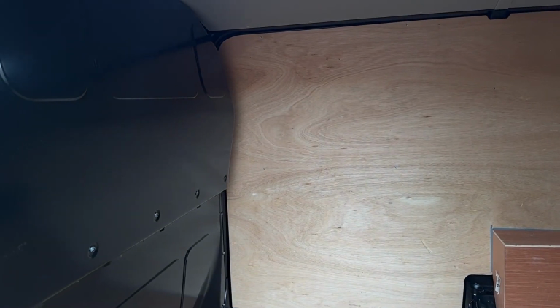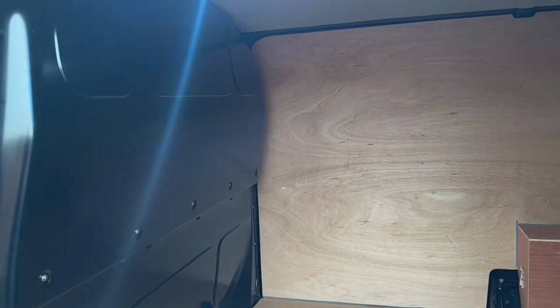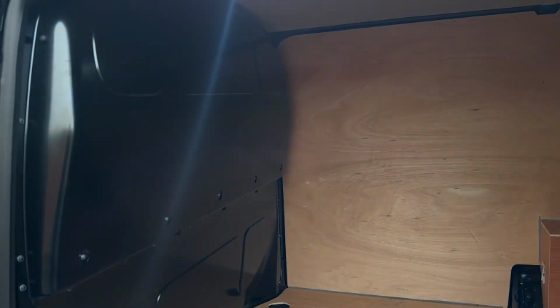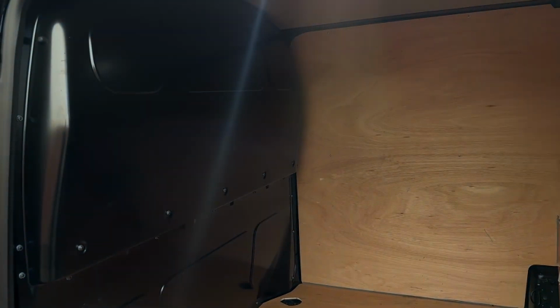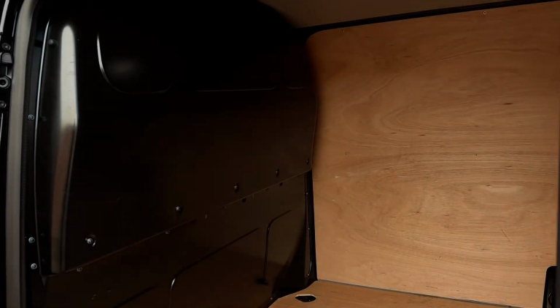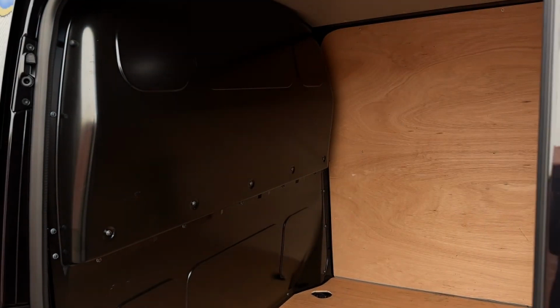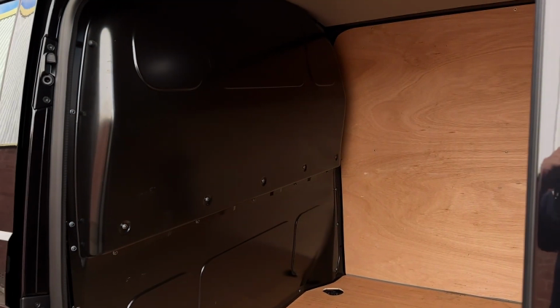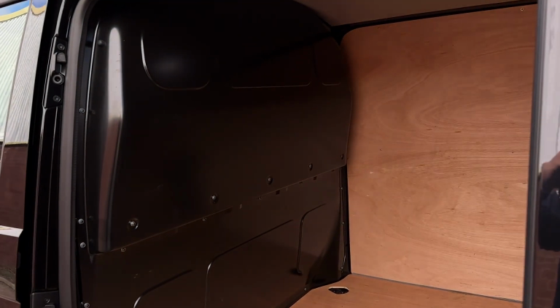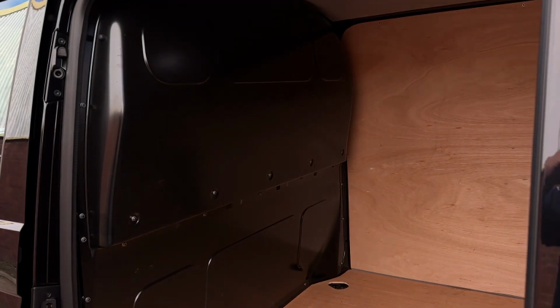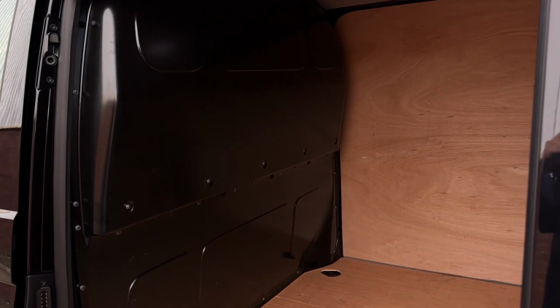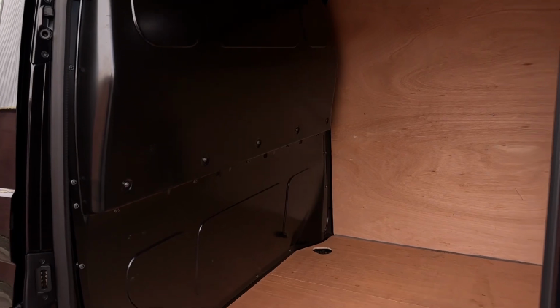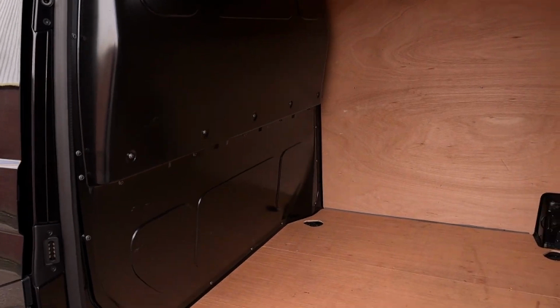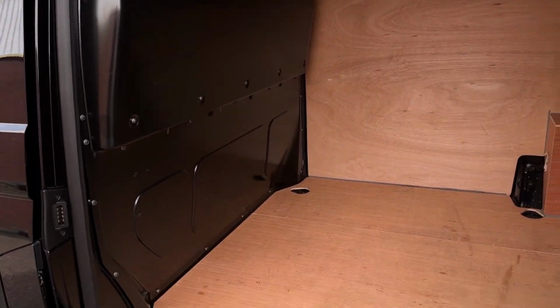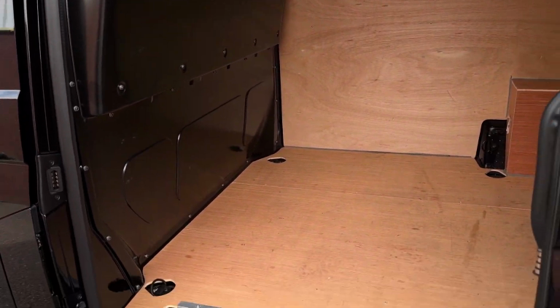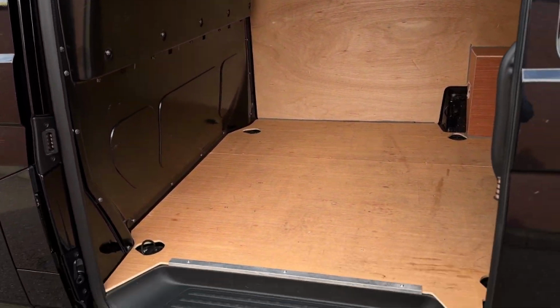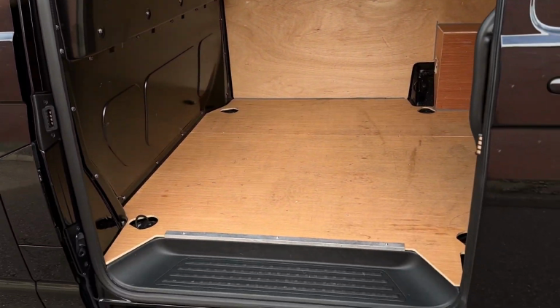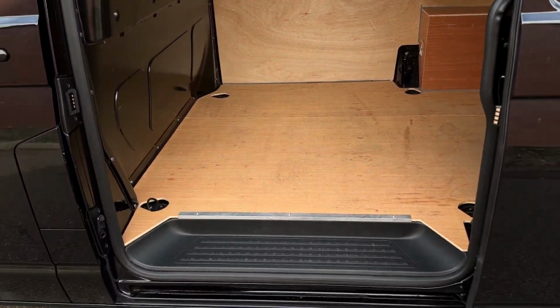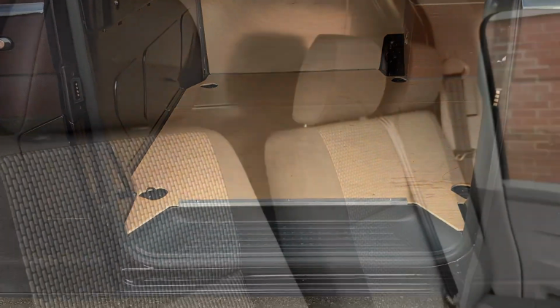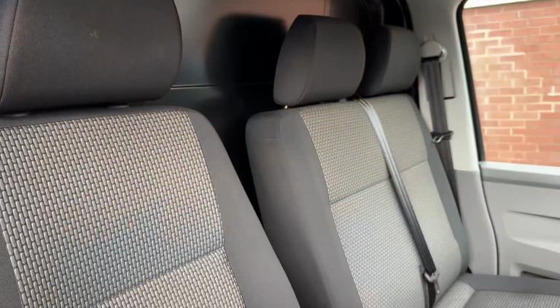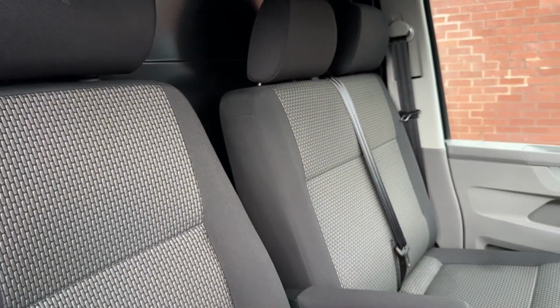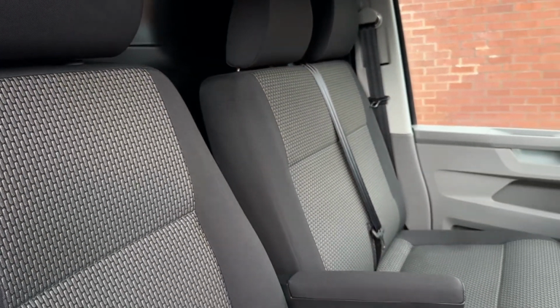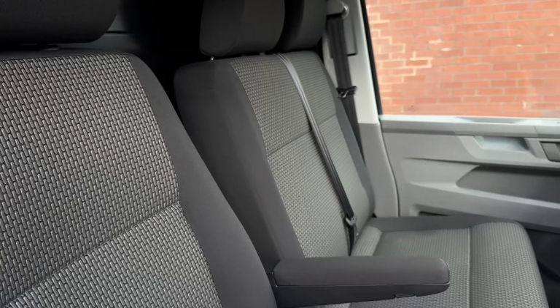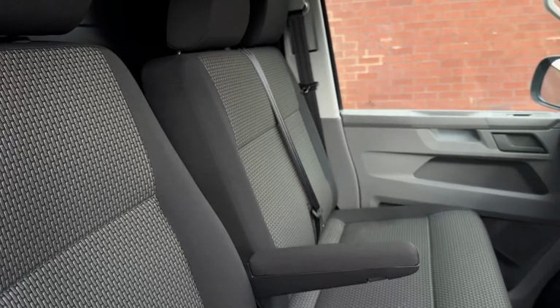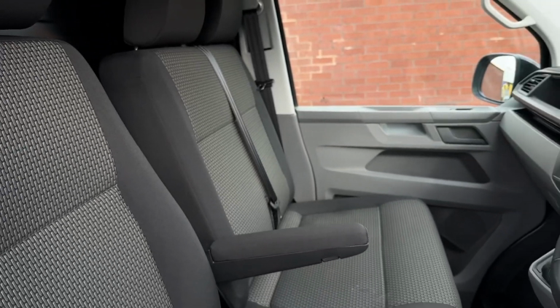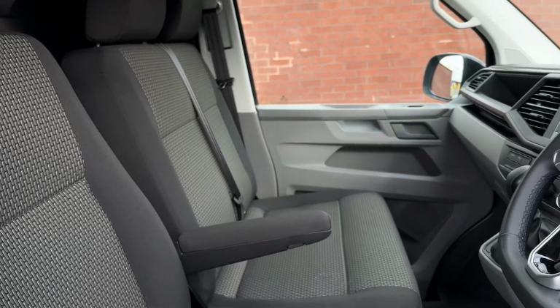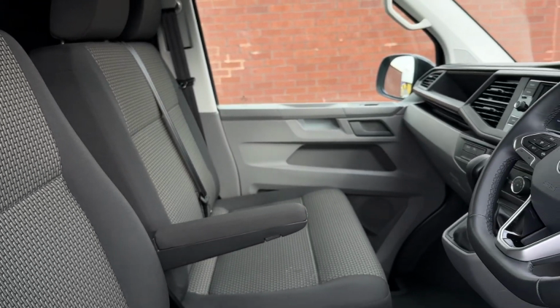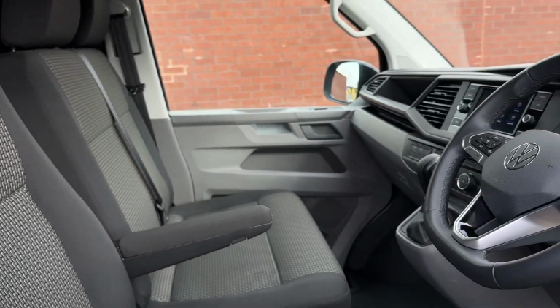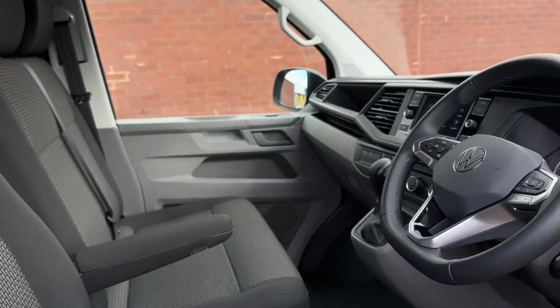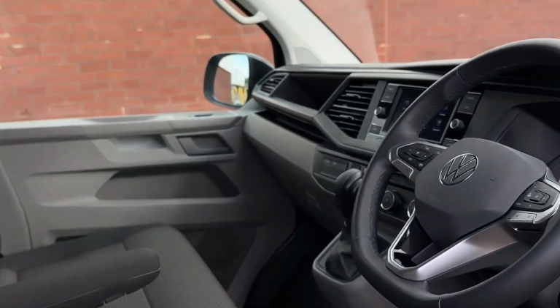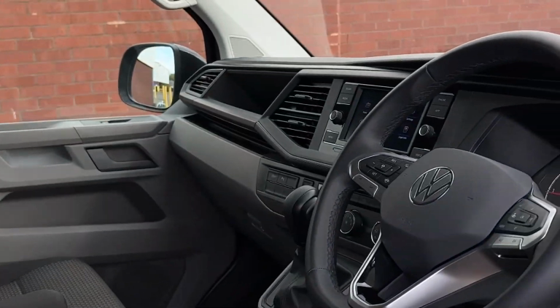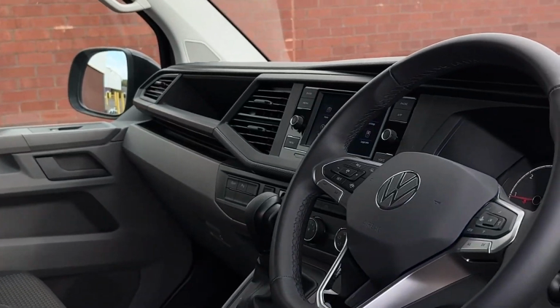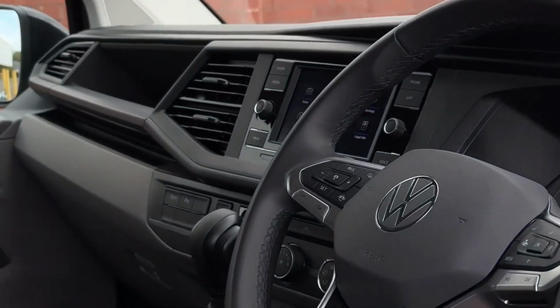A full steel black bulkhead separates the load area from the cab, and there's also a step on the side allowing easy access into and out of the vehicle. Up front in the cab itself, we'll find a twin armrest seat for the driver. Next to this, there is a twin-seater passenger bench with some under-seat storage.